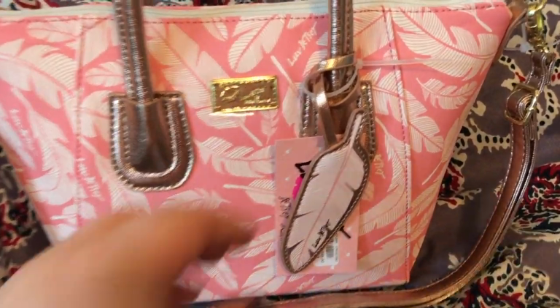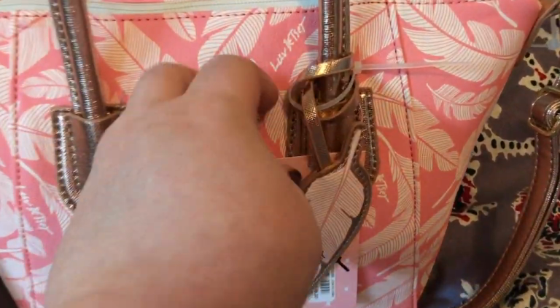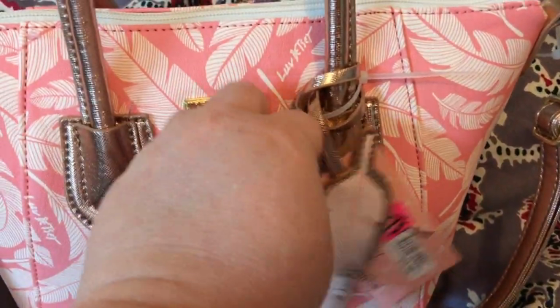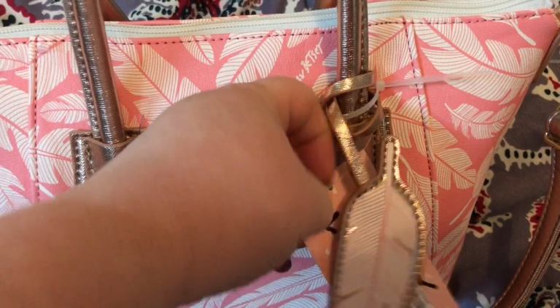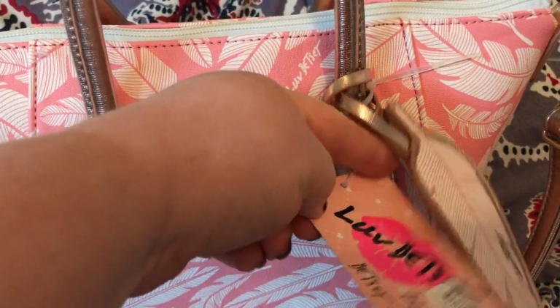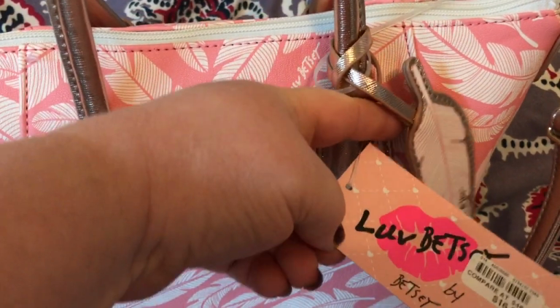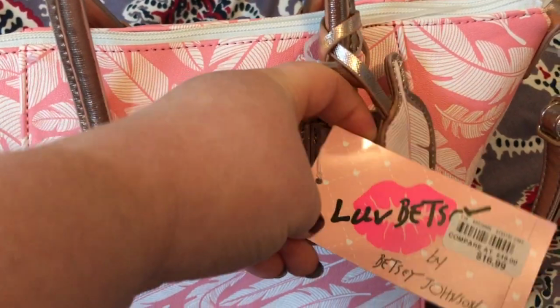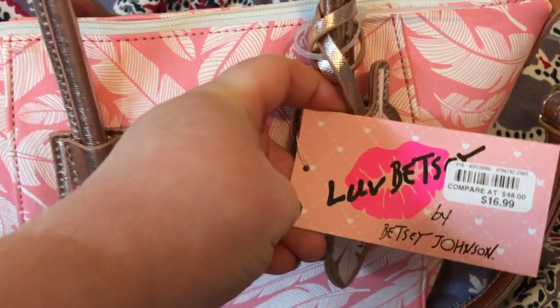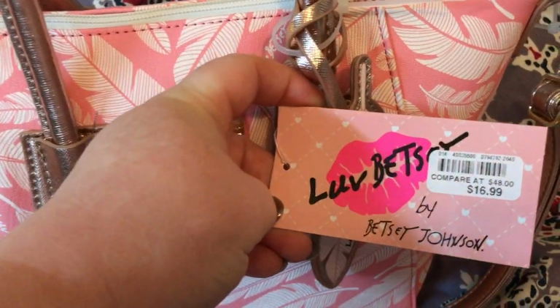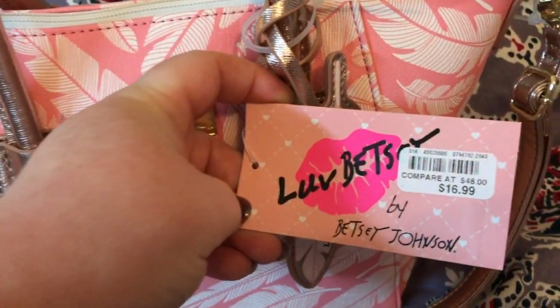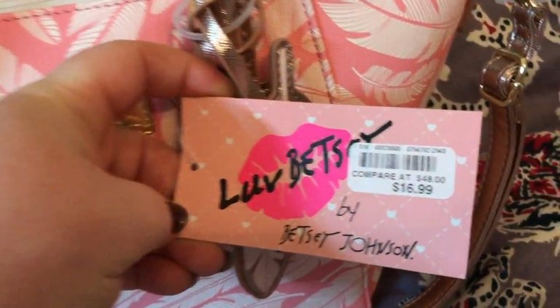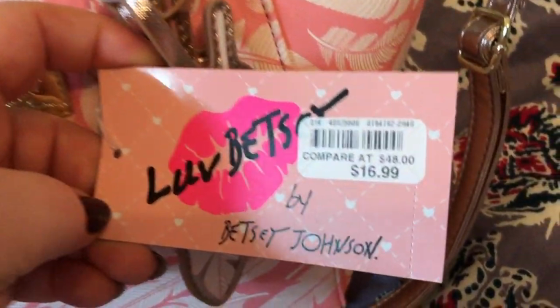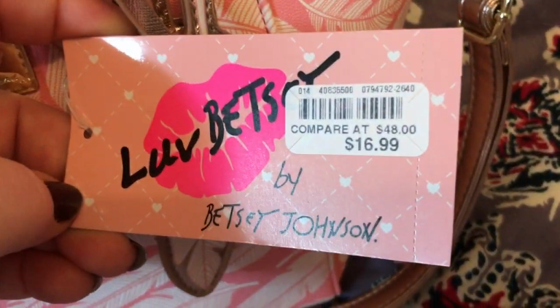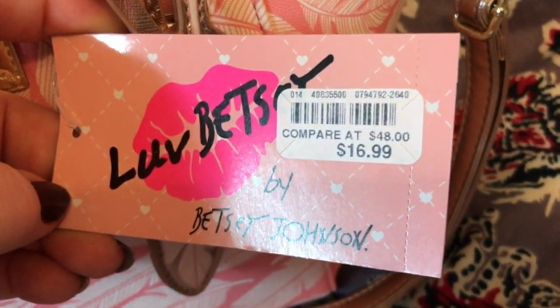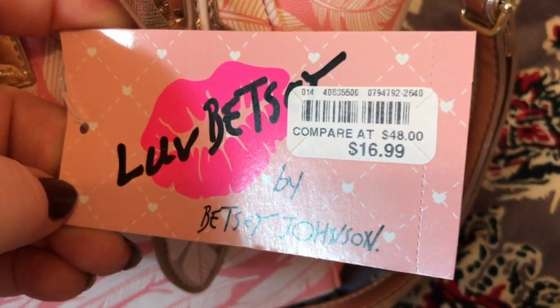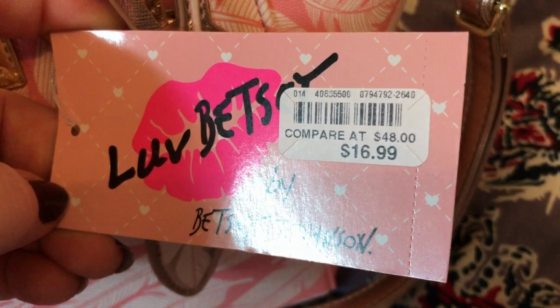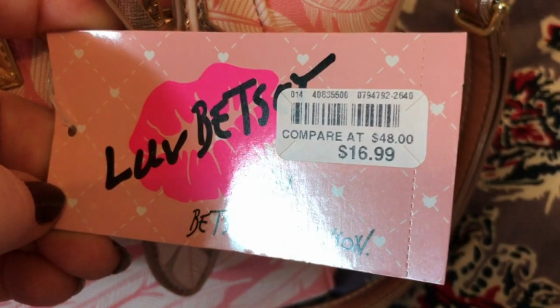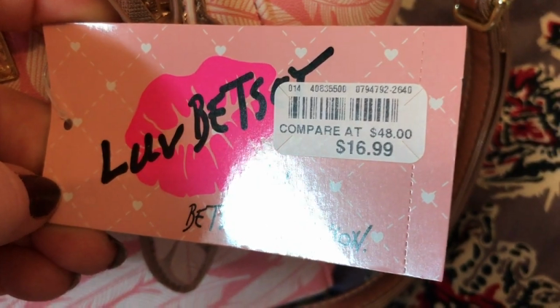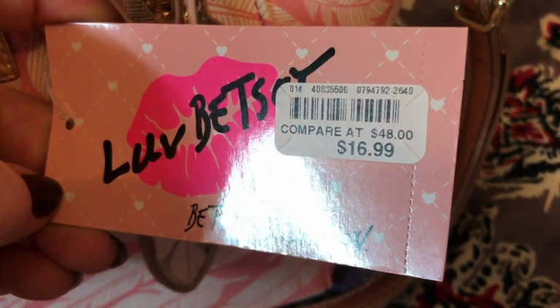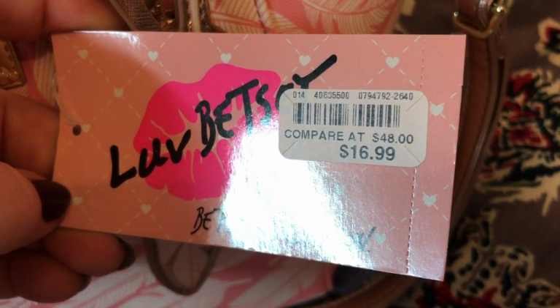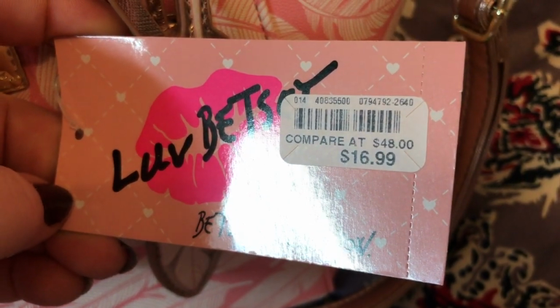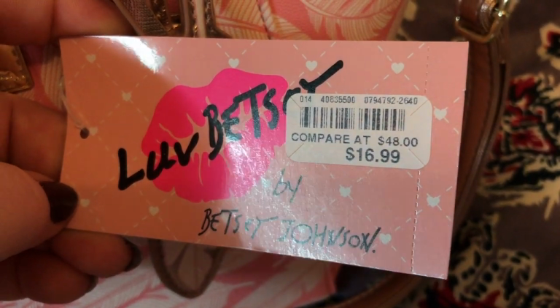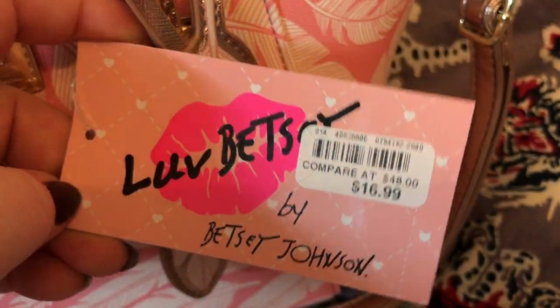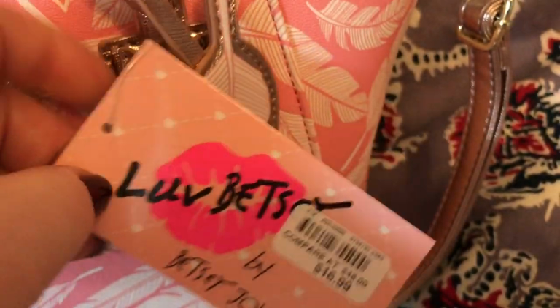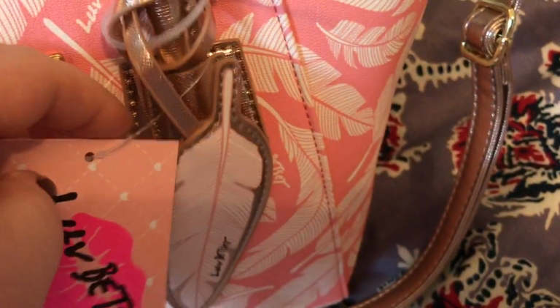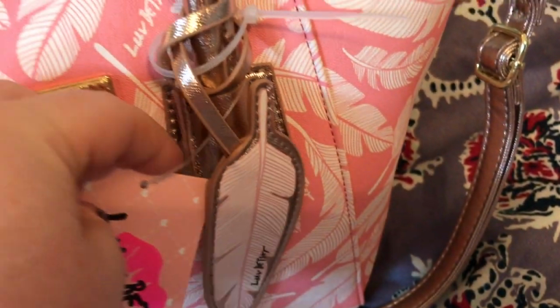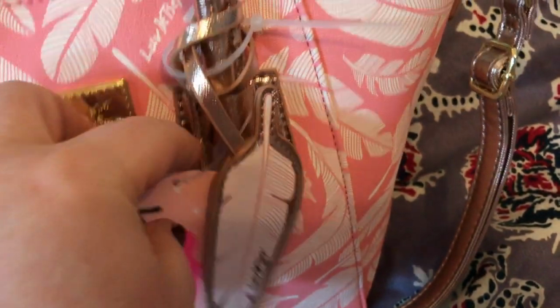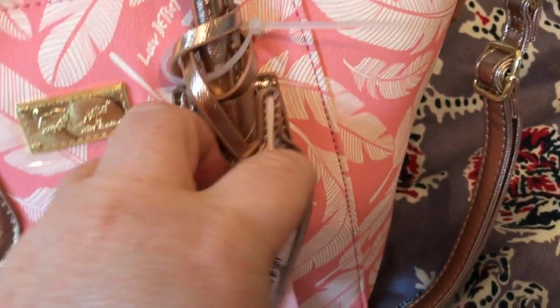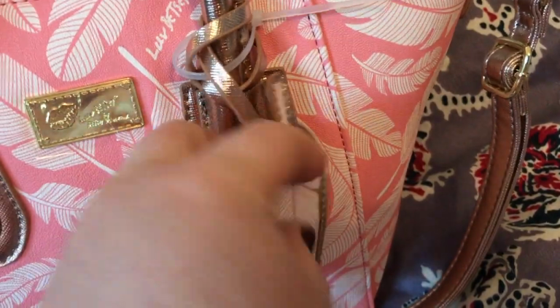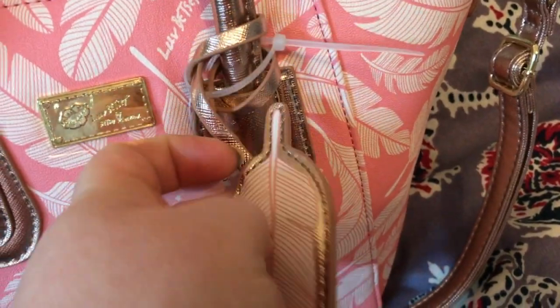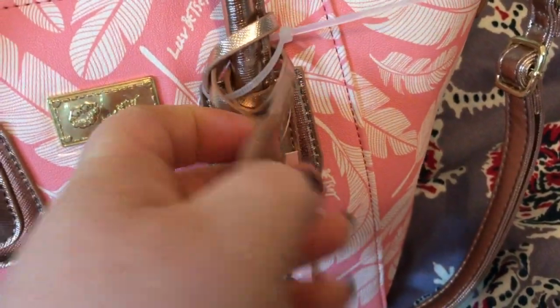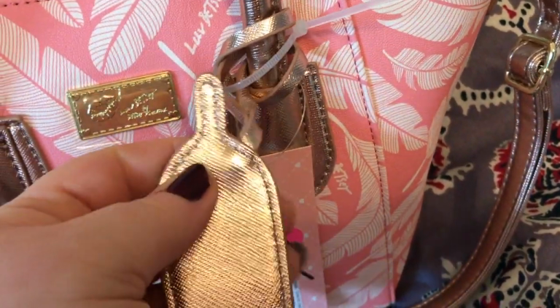This is the Love Betsy by Betsy Johnson. Got it for $16.99 — was $48. I believe this came from Ross's.